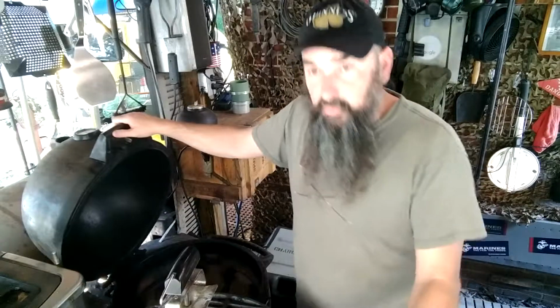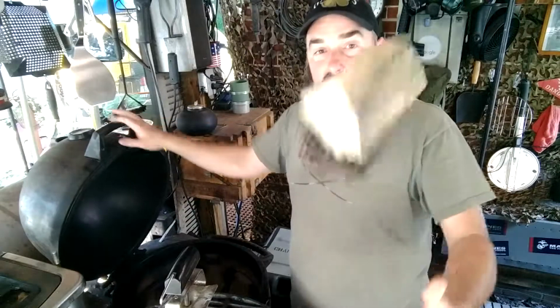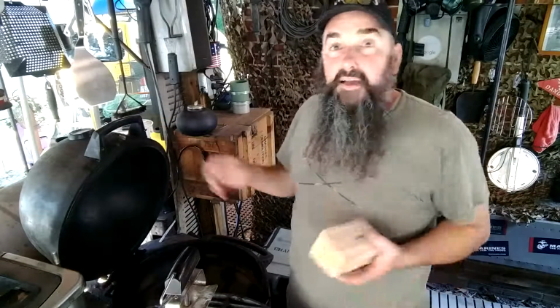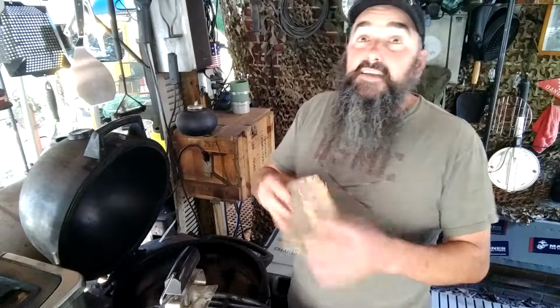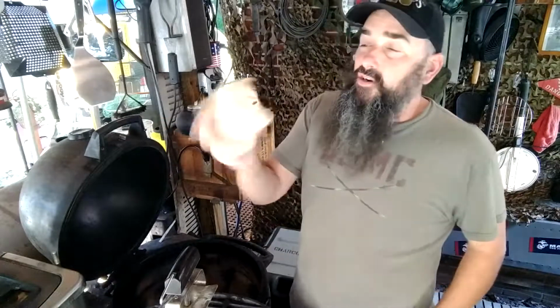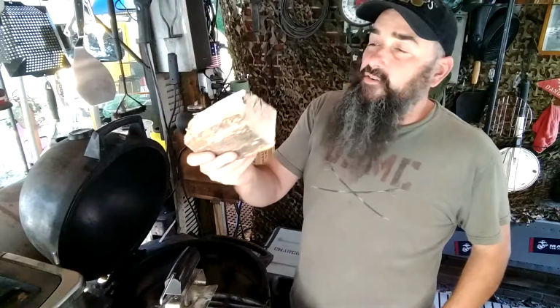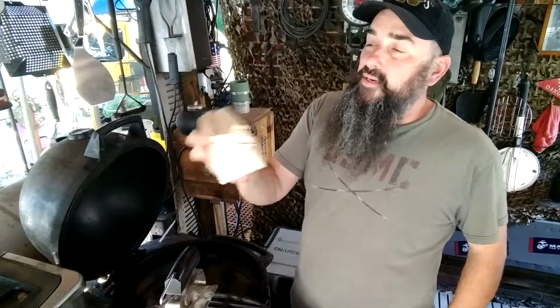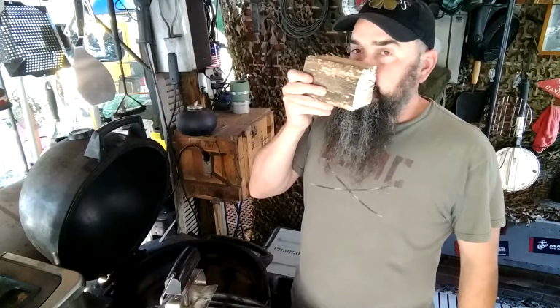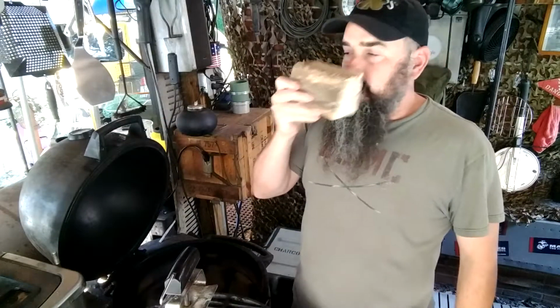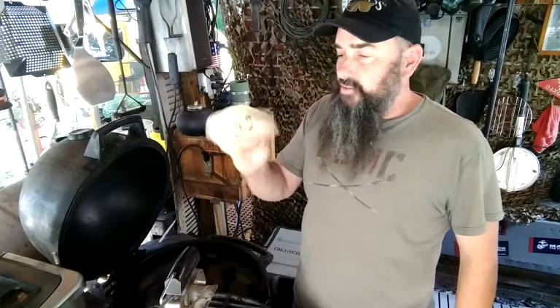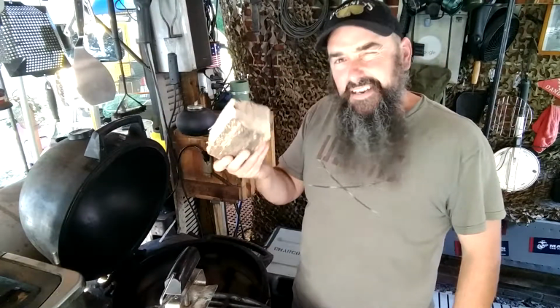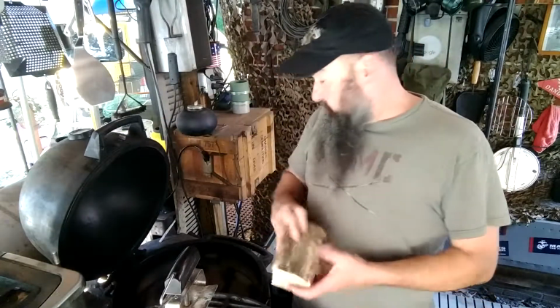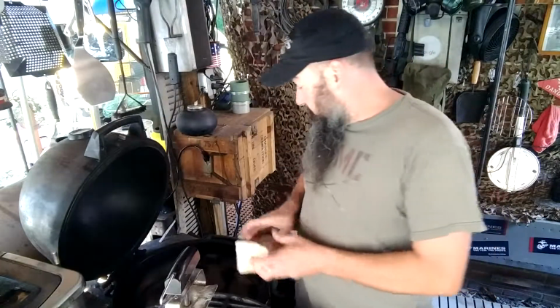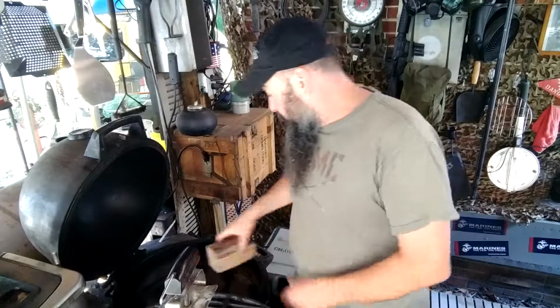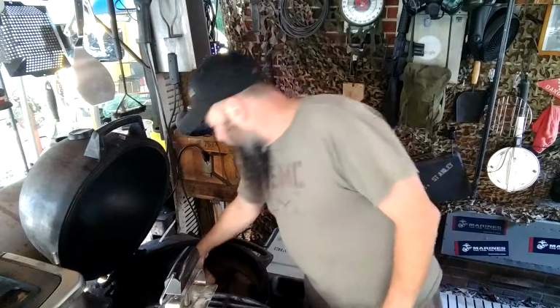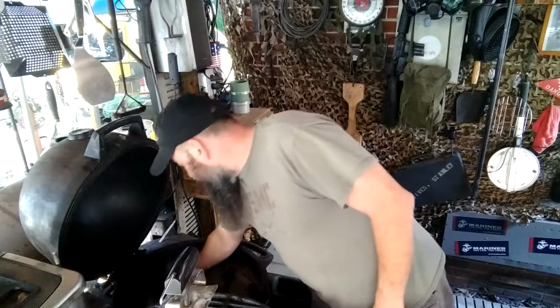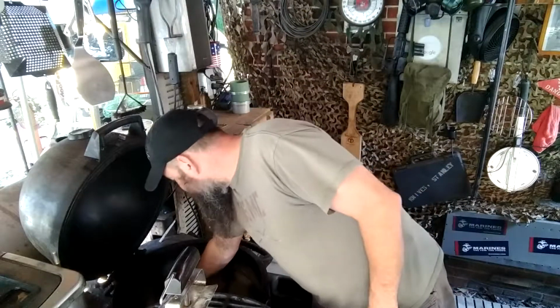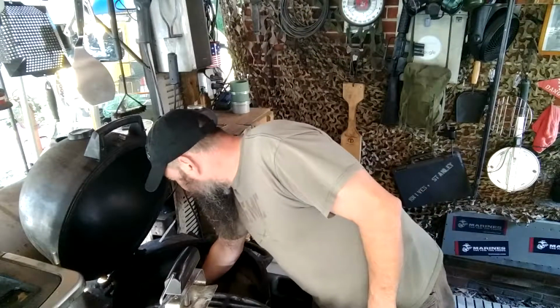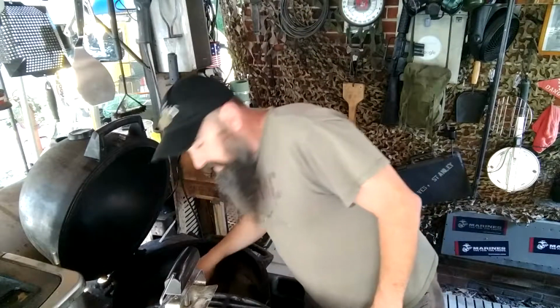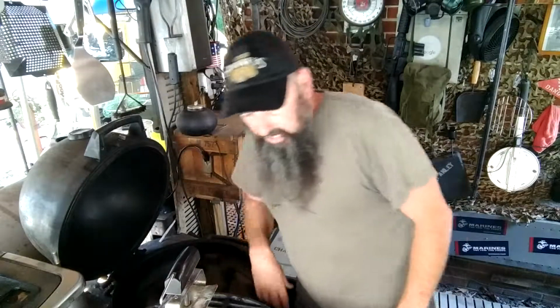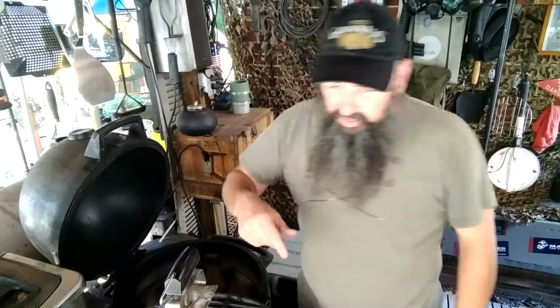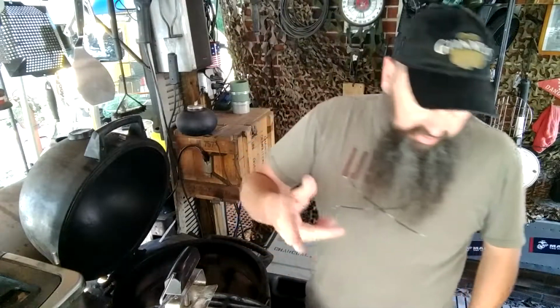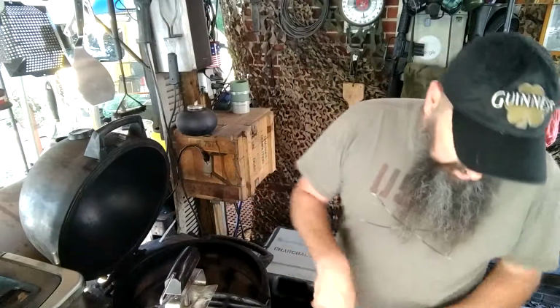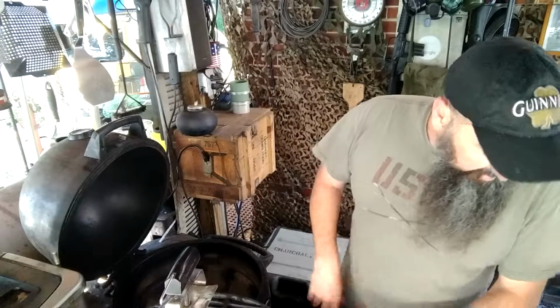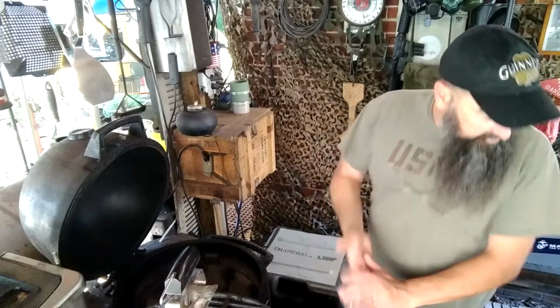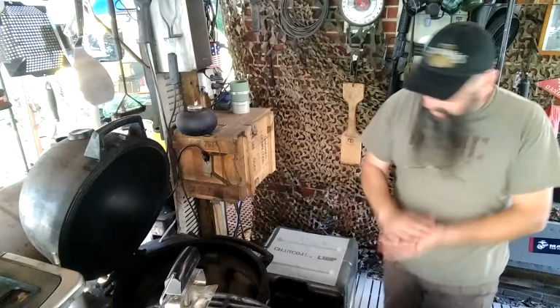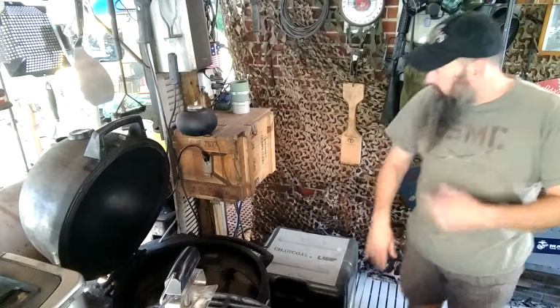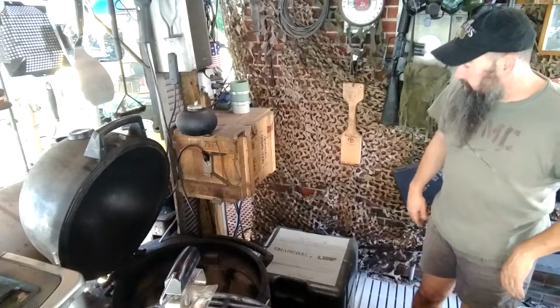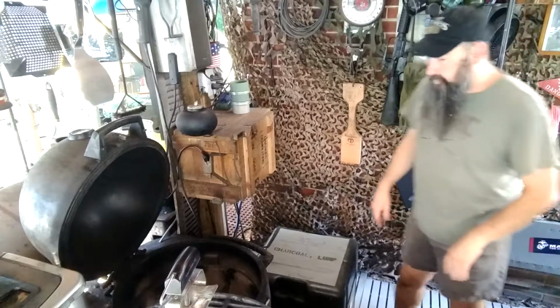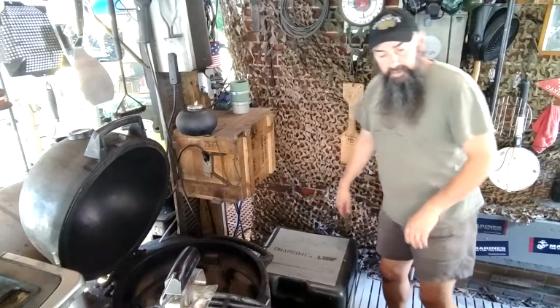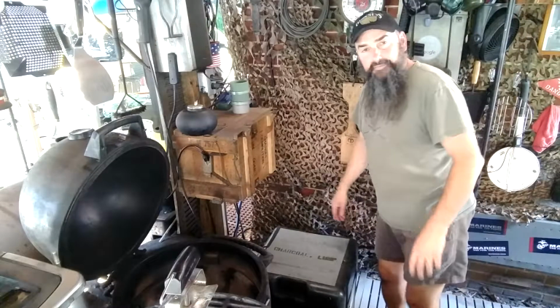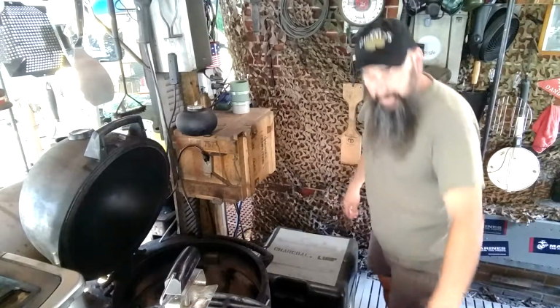We'll toss a little chunk of hickory wood in here. It smells decent now but it's gonna smell real good in just a minute when I start smoking. That's just to give us a little extra flavor and smokiness — we love that here.